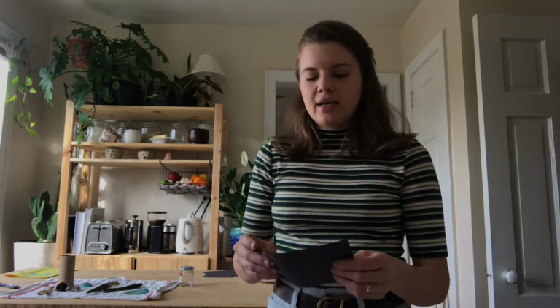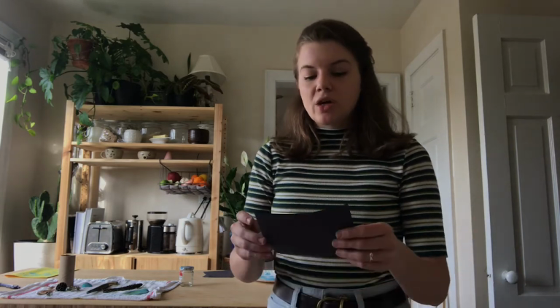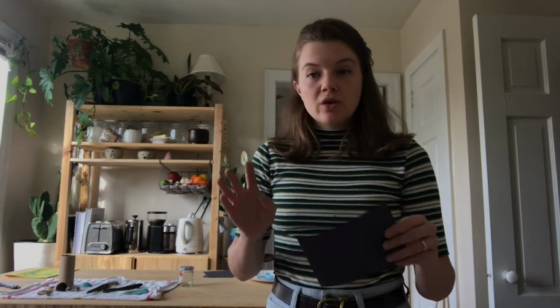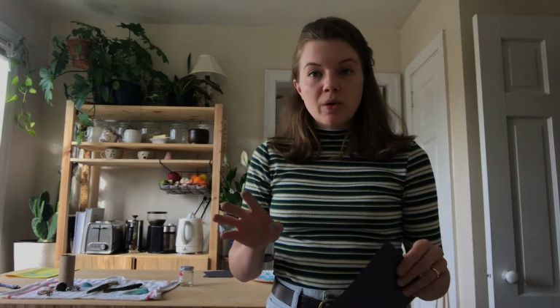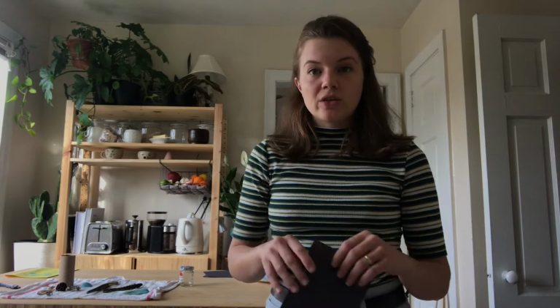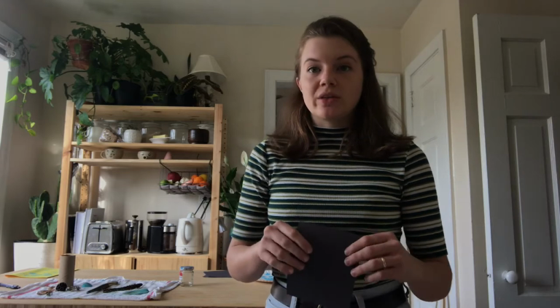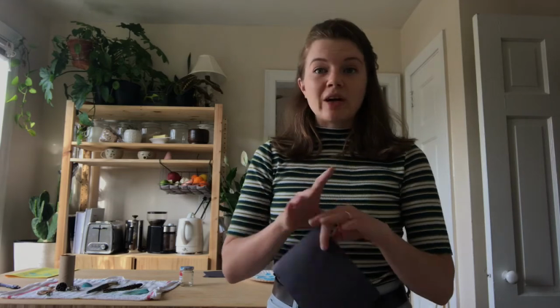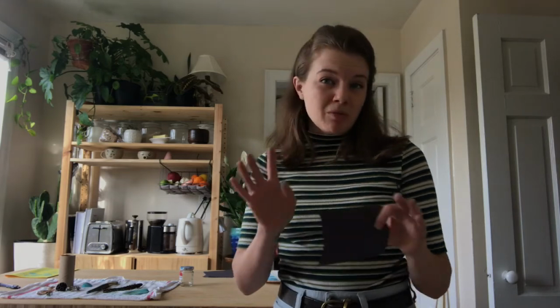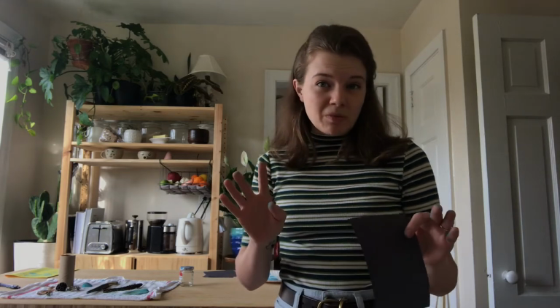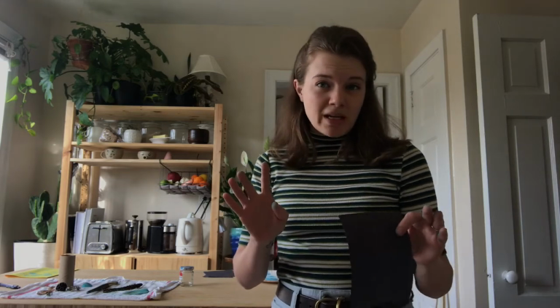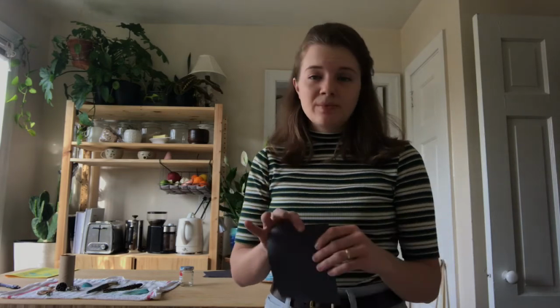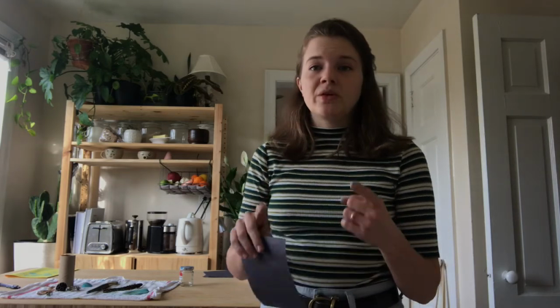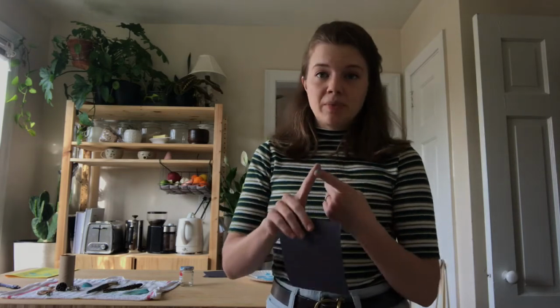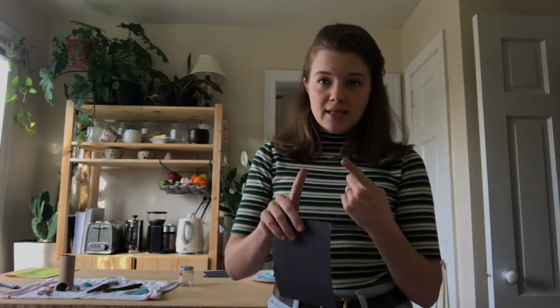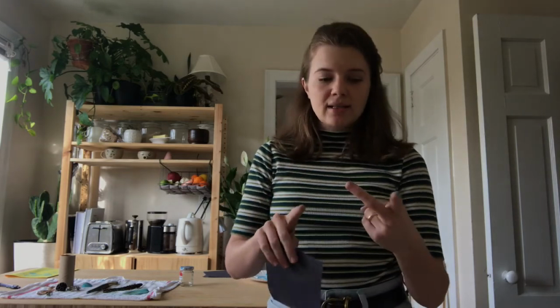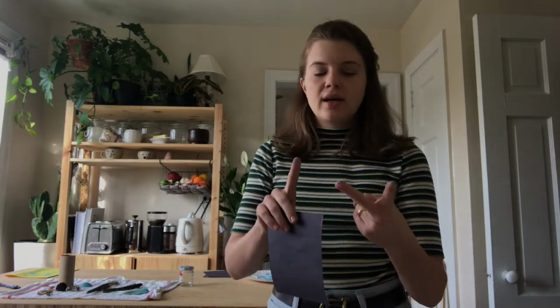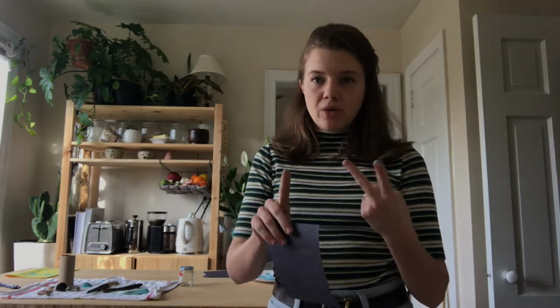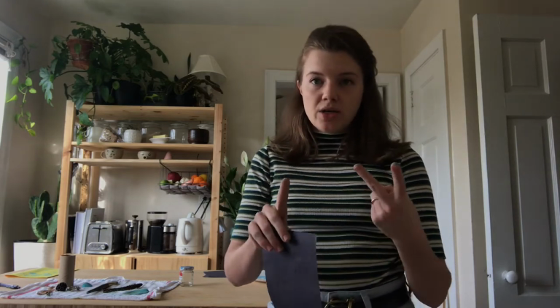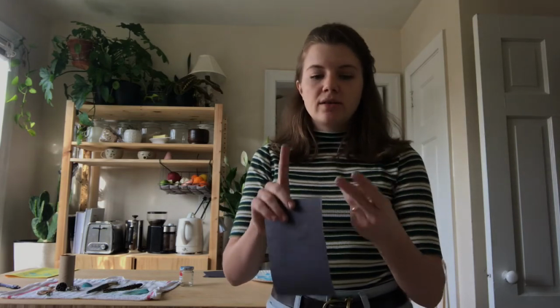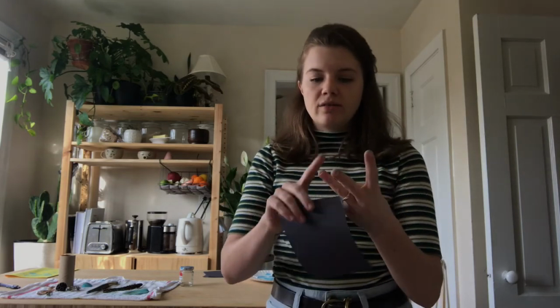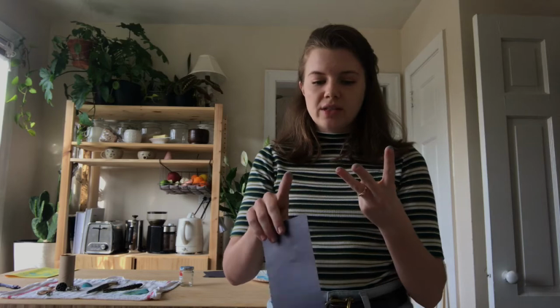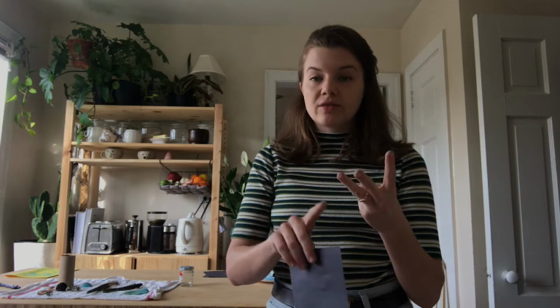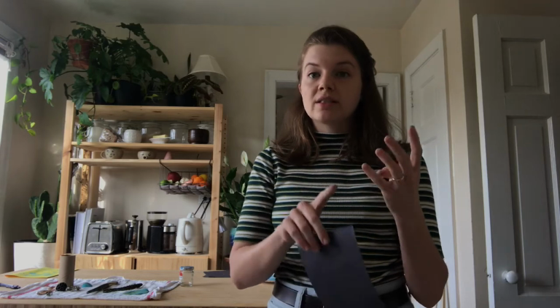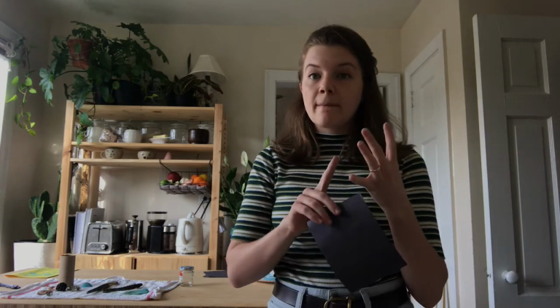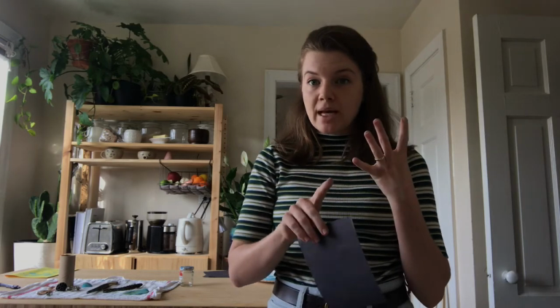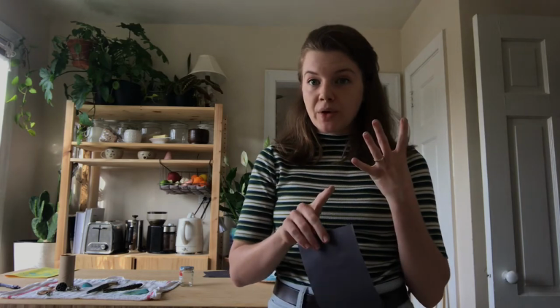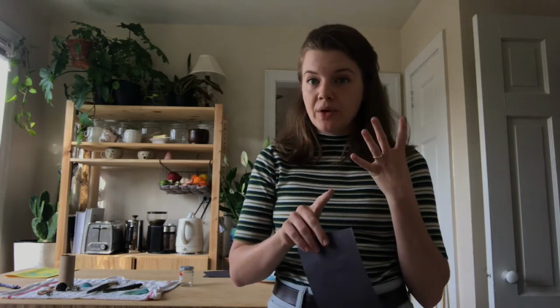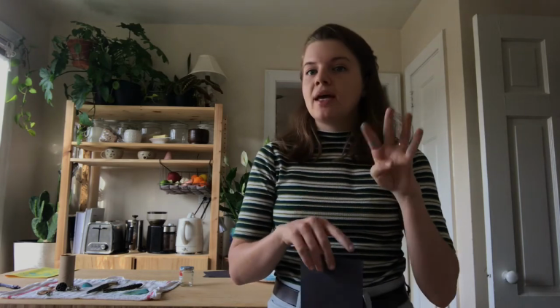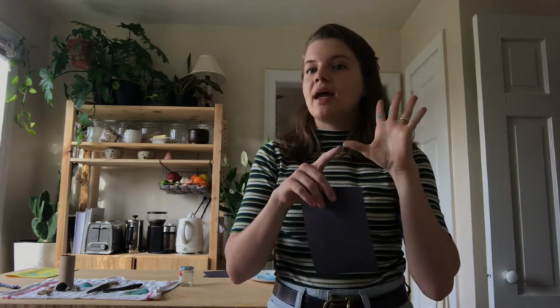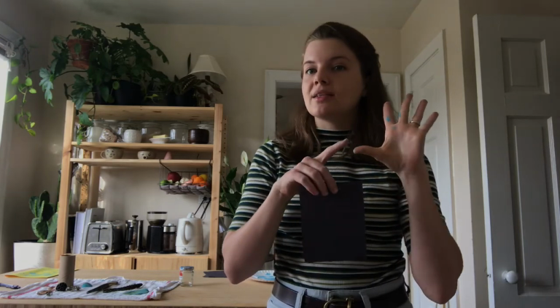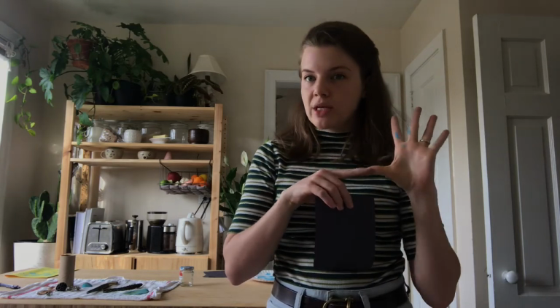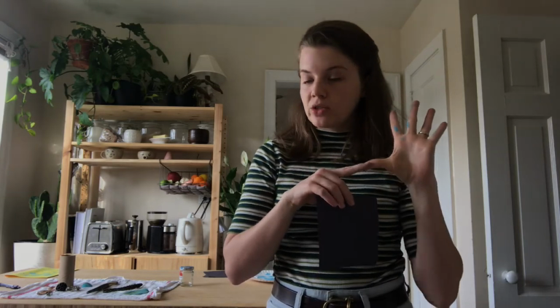For this project you'll need very minimal supplies. You'll need paint, a brush, a flat surface, paper, and some textures.